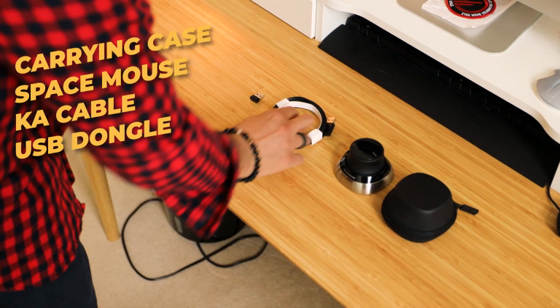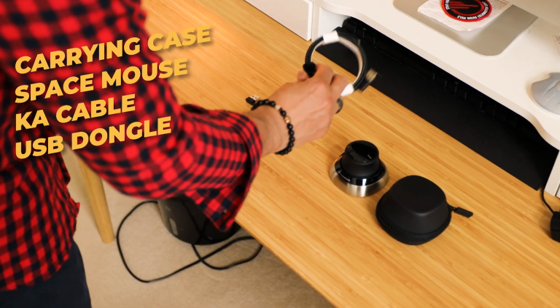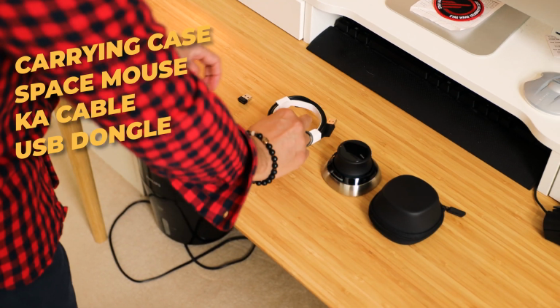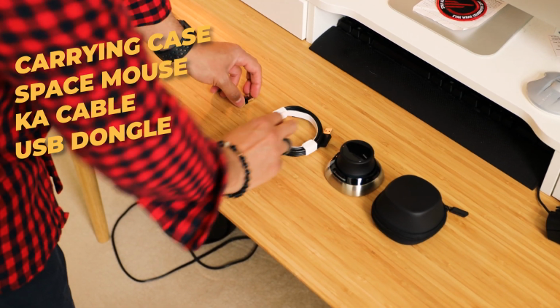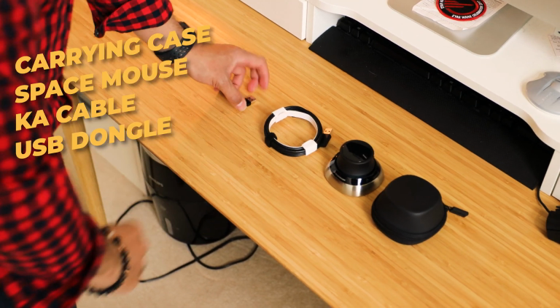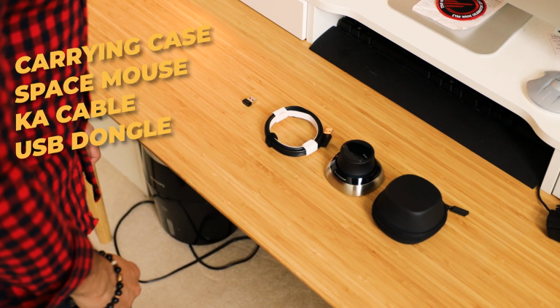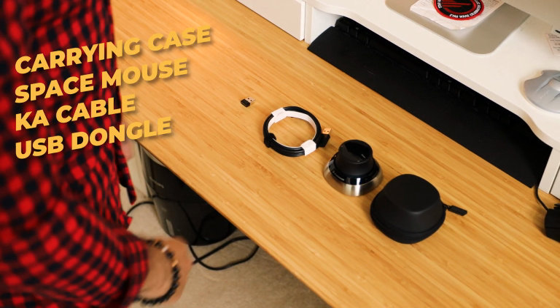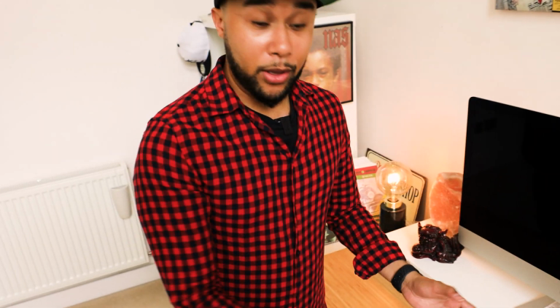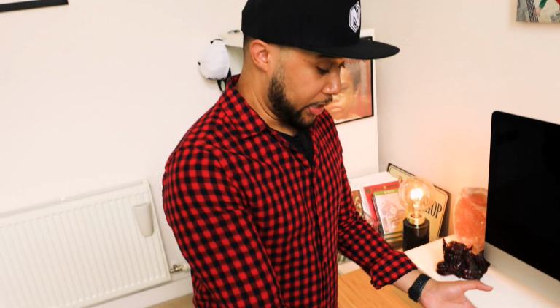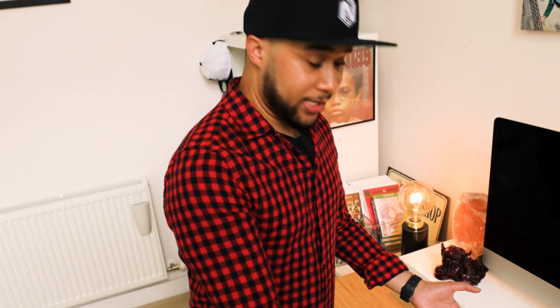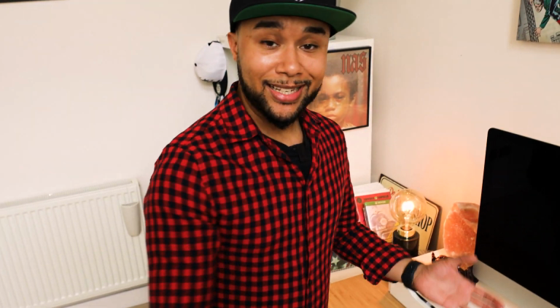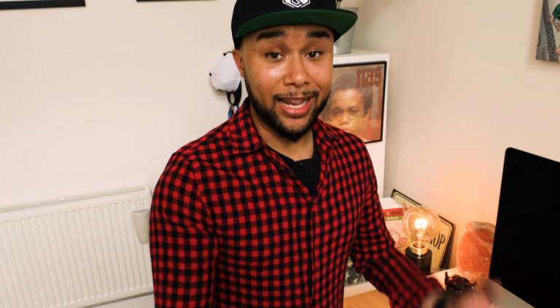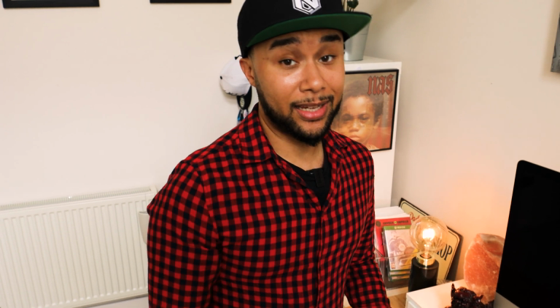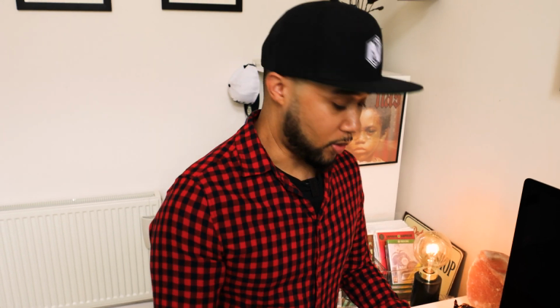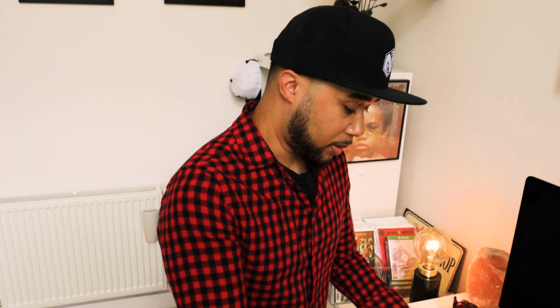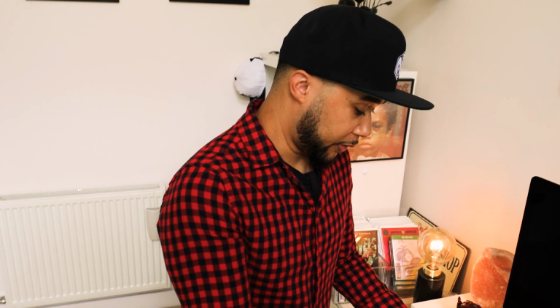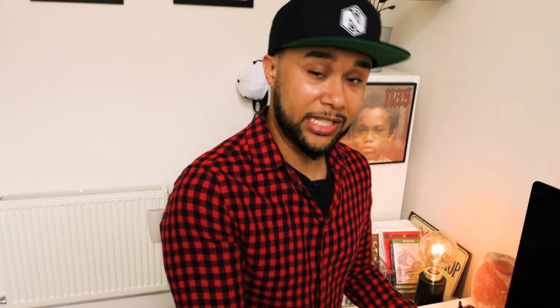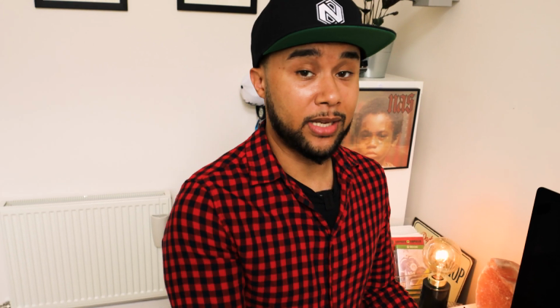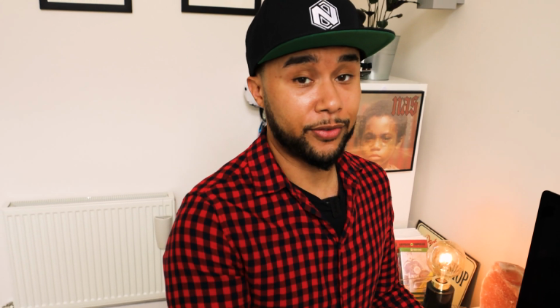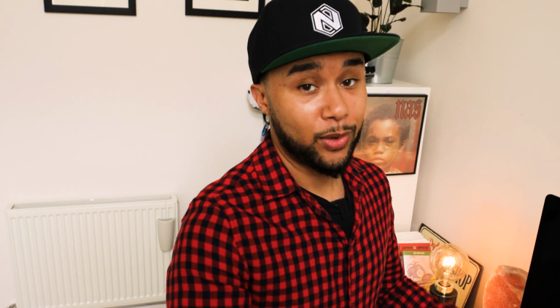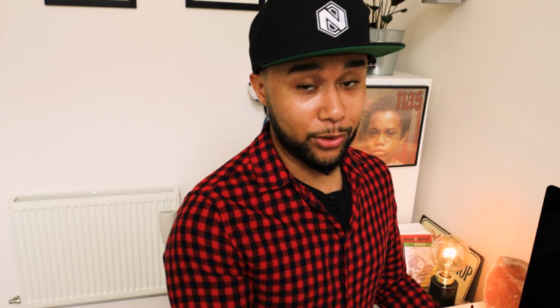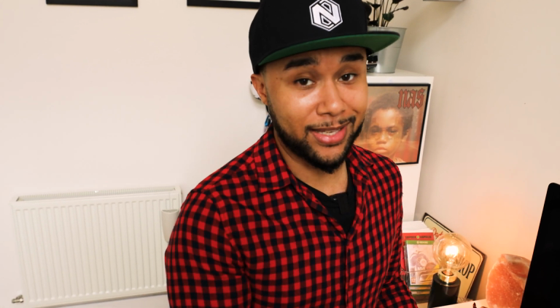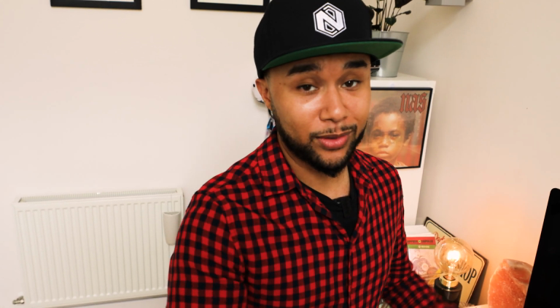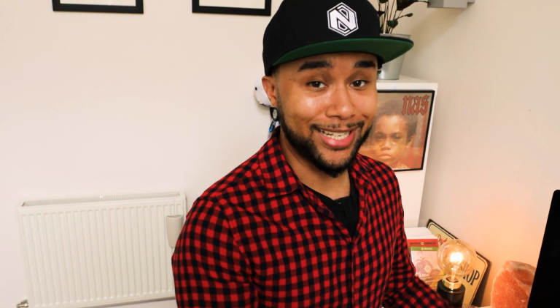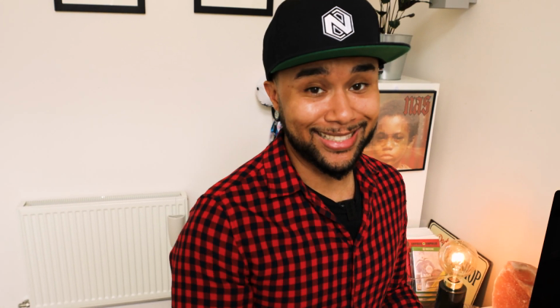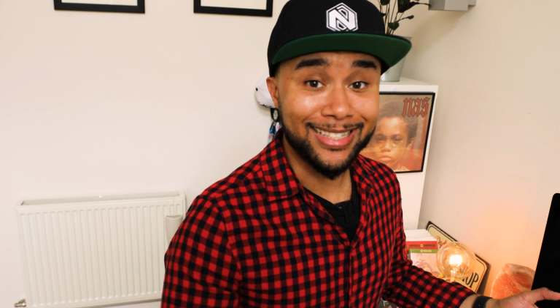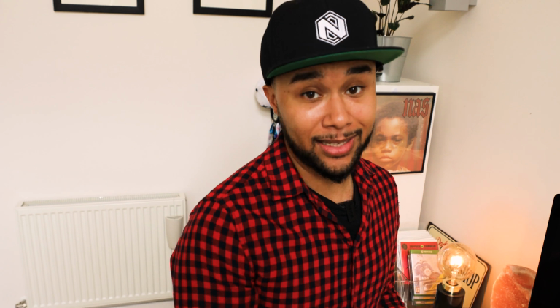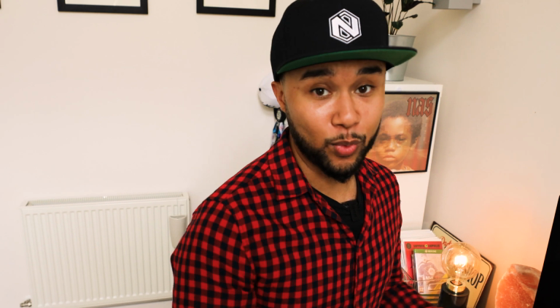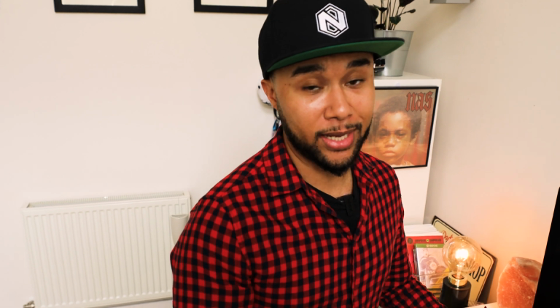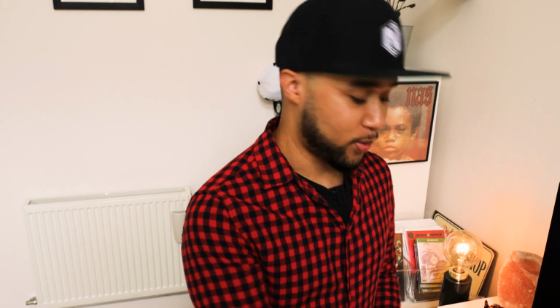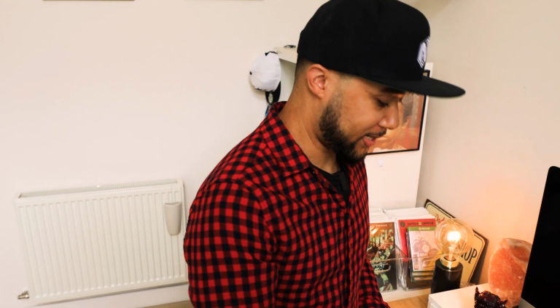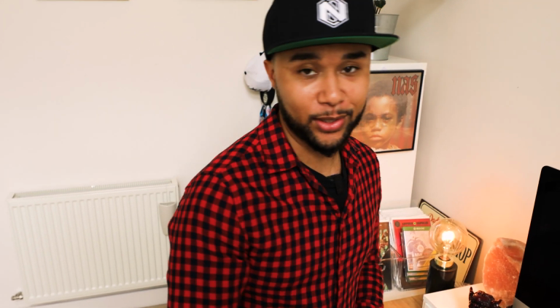It has a left and a right button, so I'm guessing while you're using it you can use those as shortcuts. That's all the contents of the SpaceMouse Wireless — carrying case, a really hefty nice cable, and USB dongle. Now that we've unboxed it, I think we need to test it out, connect it, and see what we get.